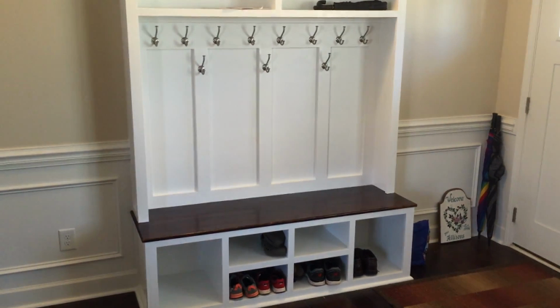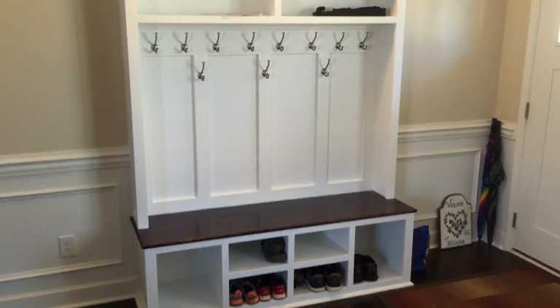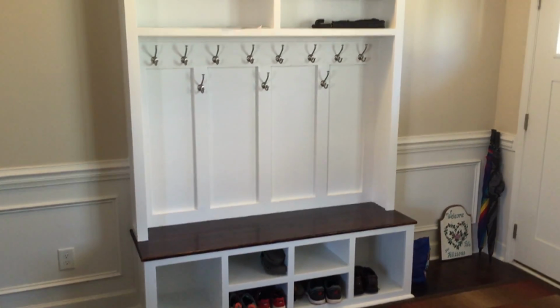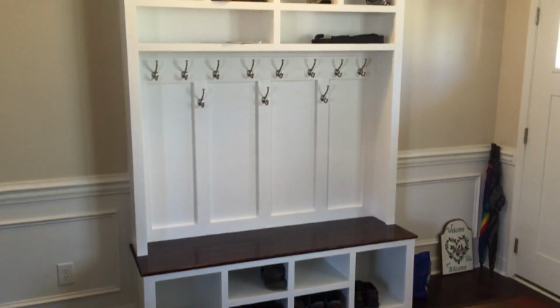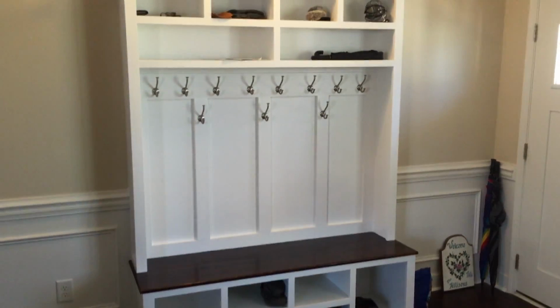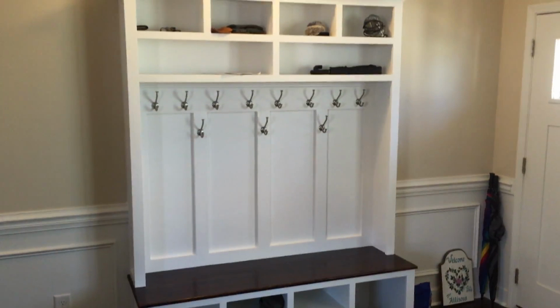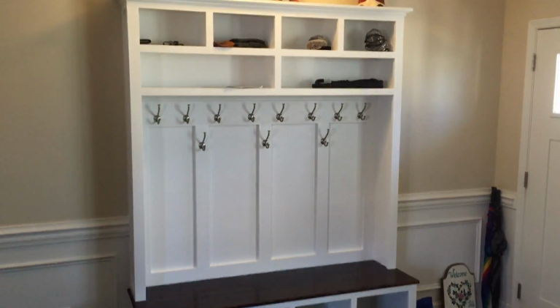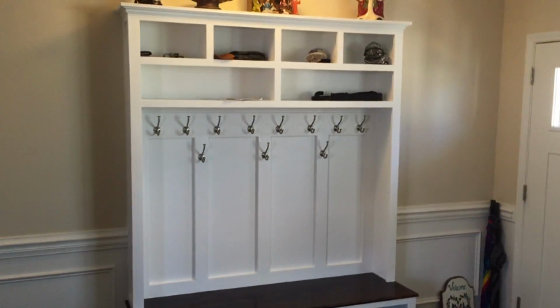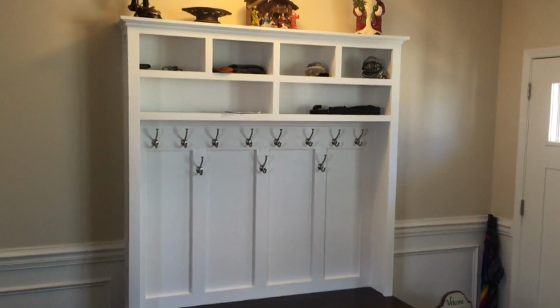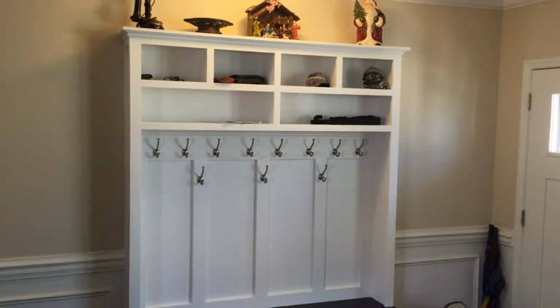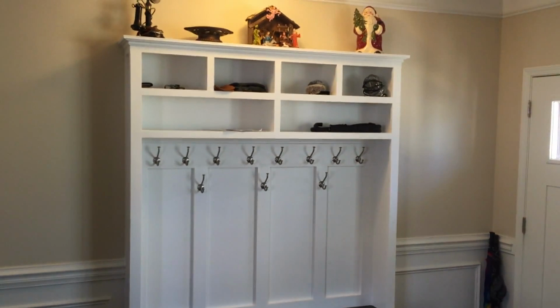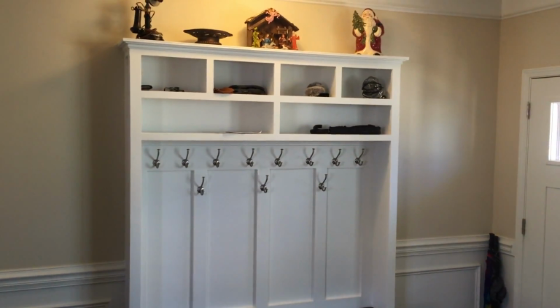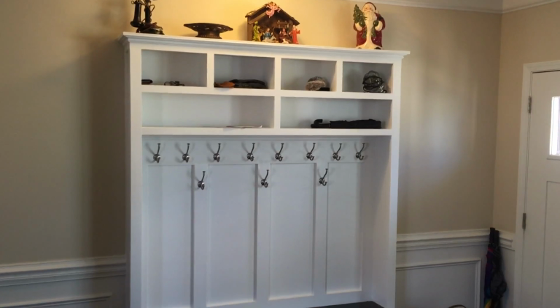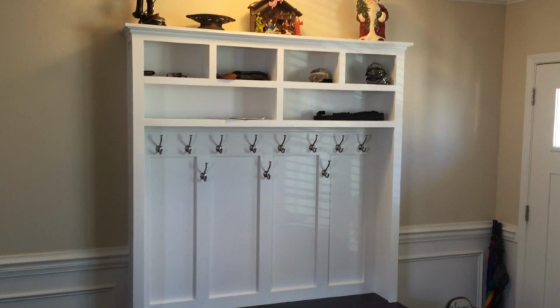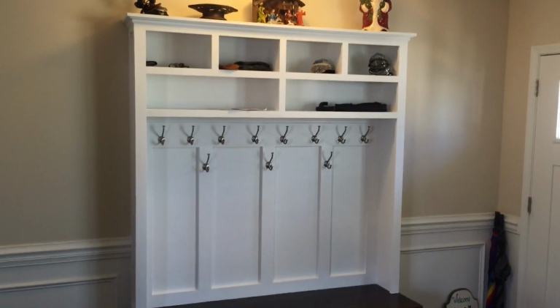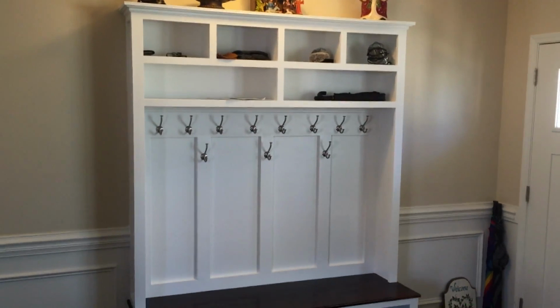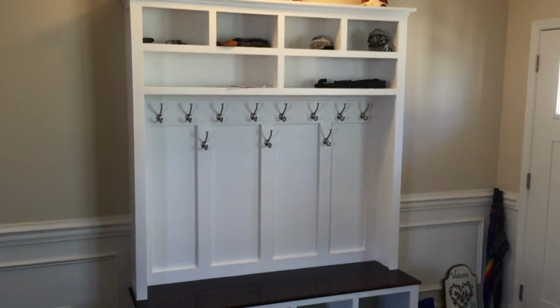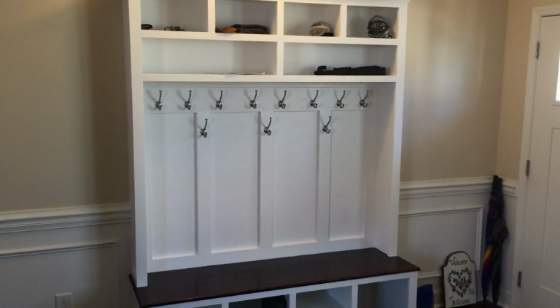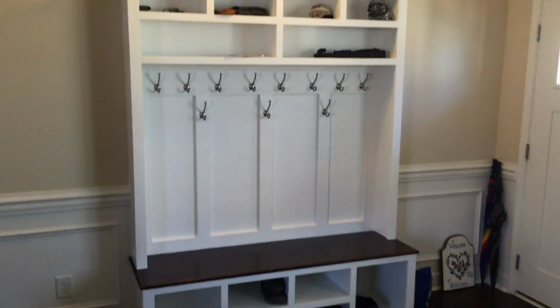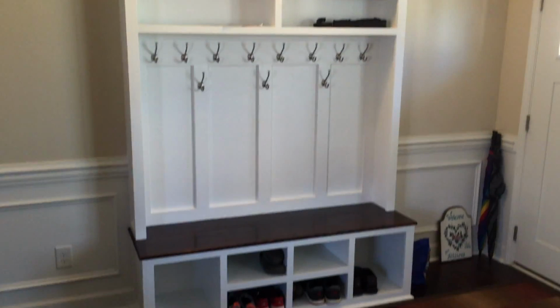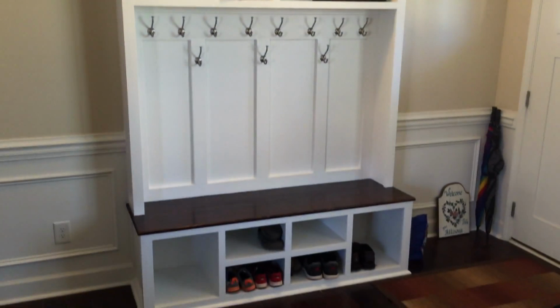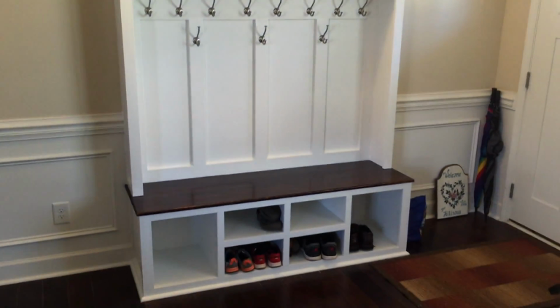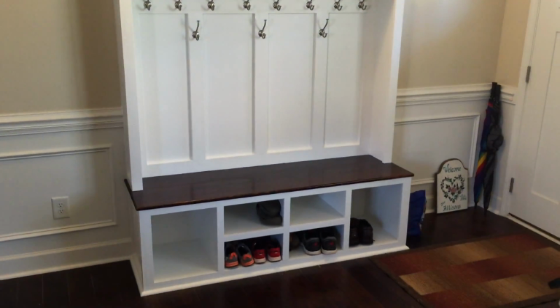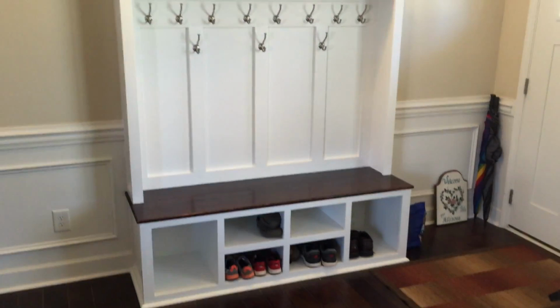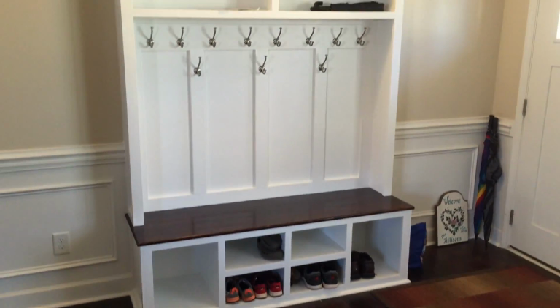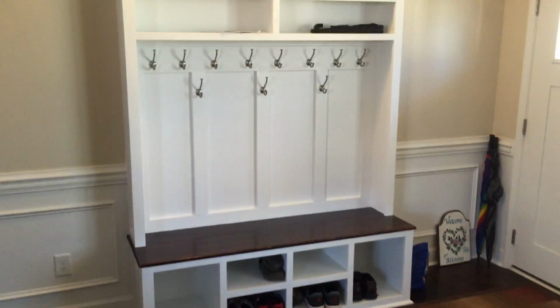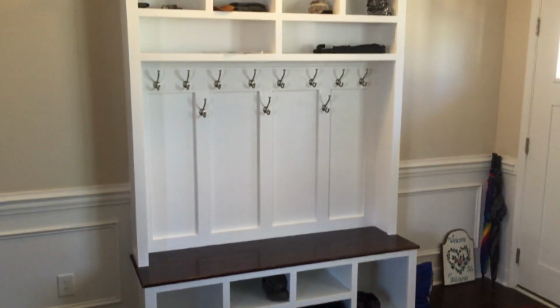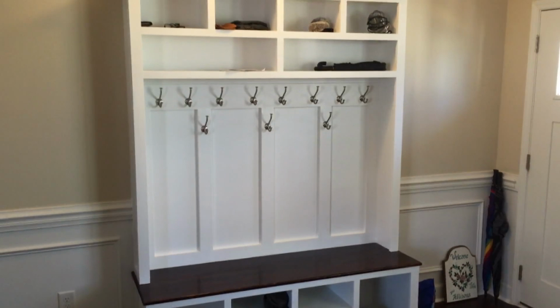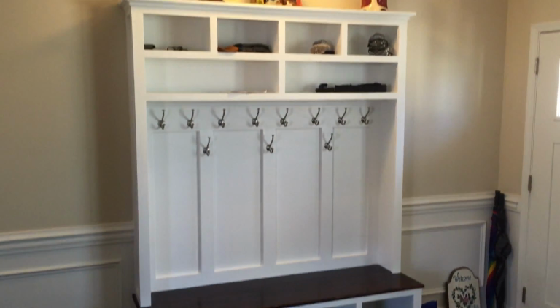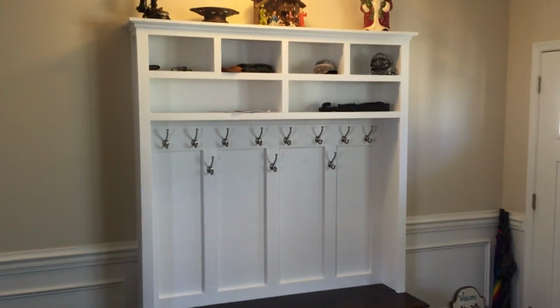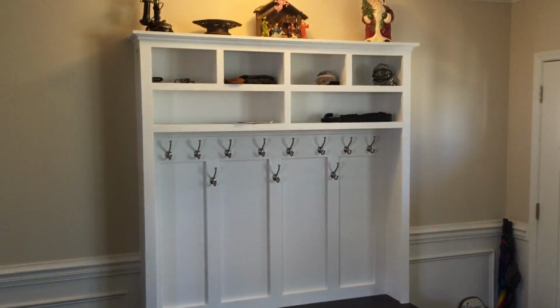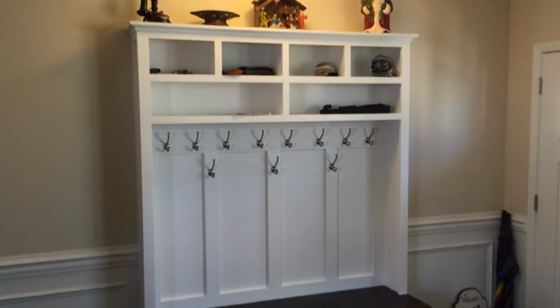This is Matt Forrester with Forrester Custom Exteriors. Here's a project we tackled this wintertime. It was three separate projects — they were all custom built-ins.